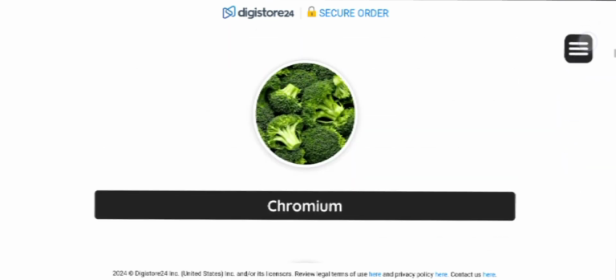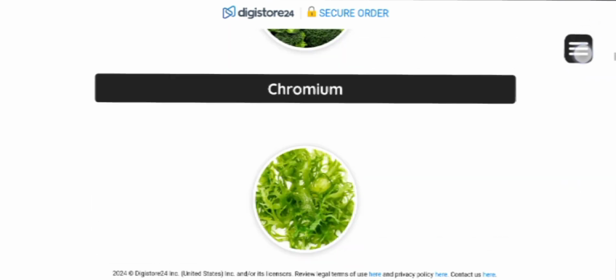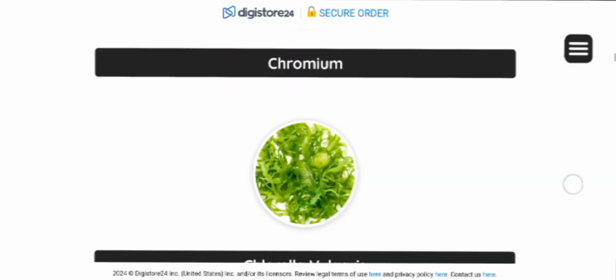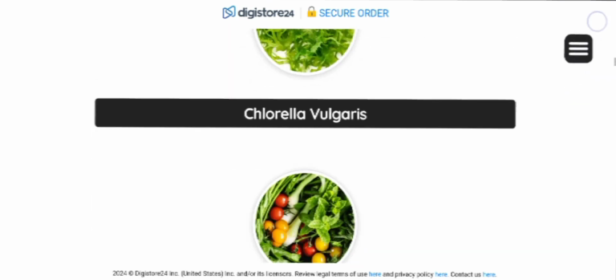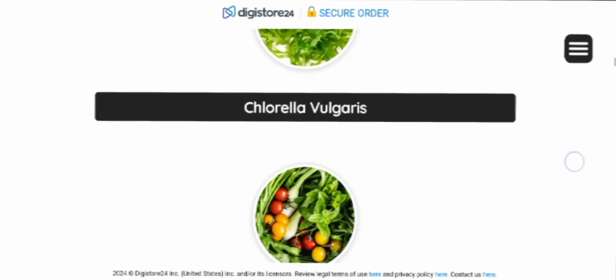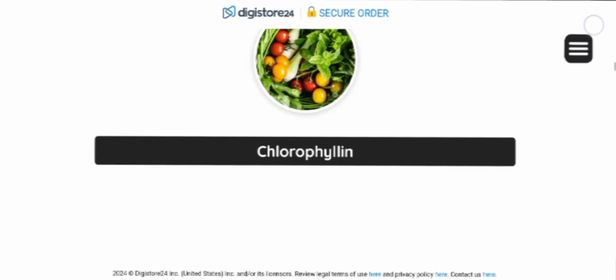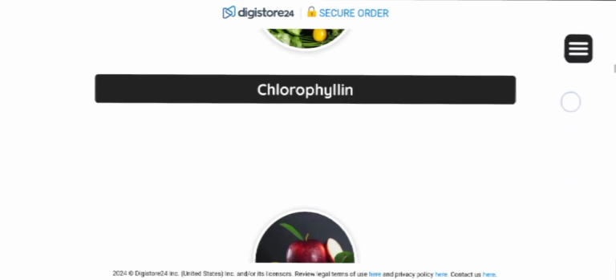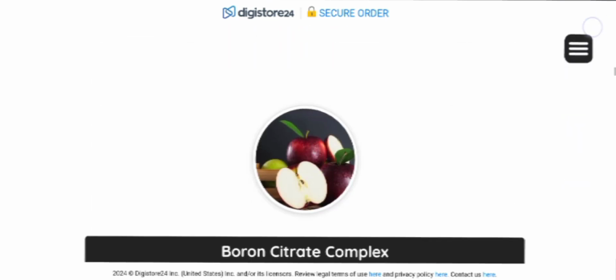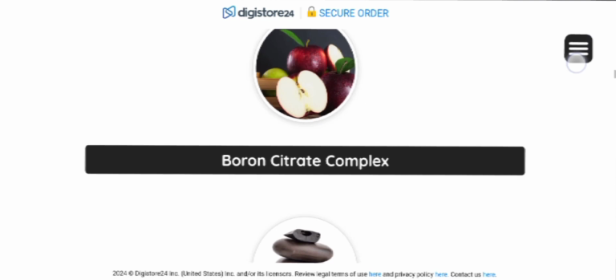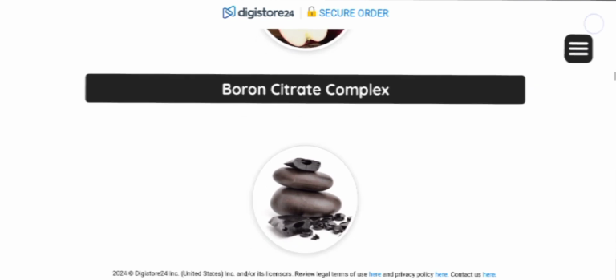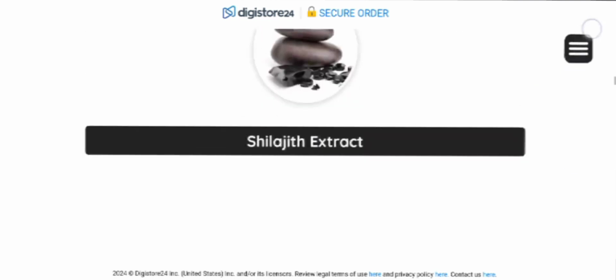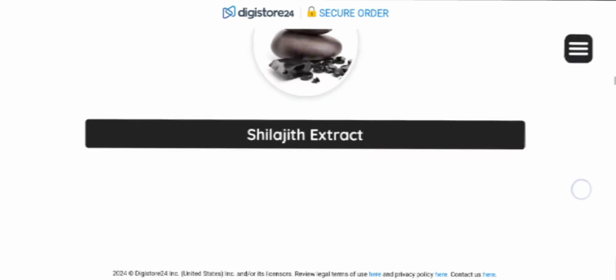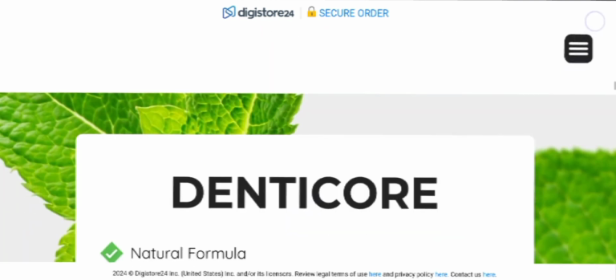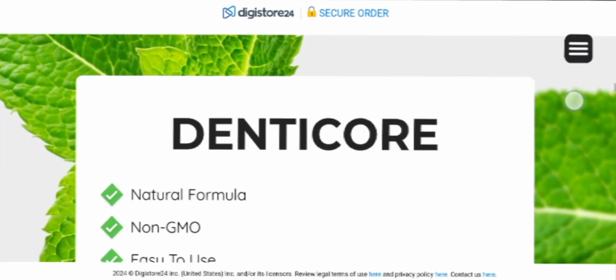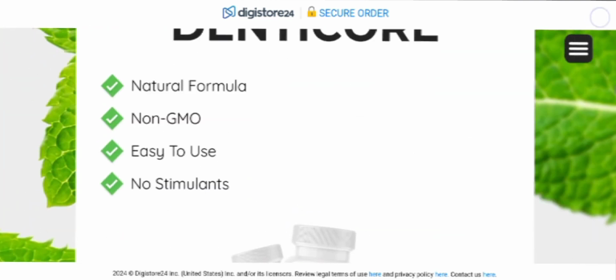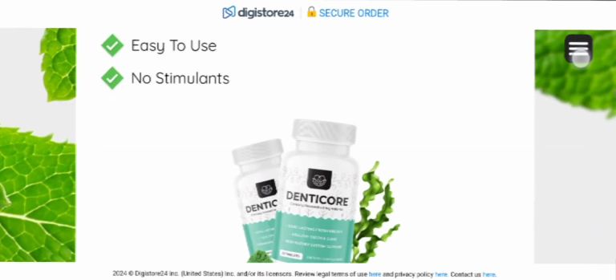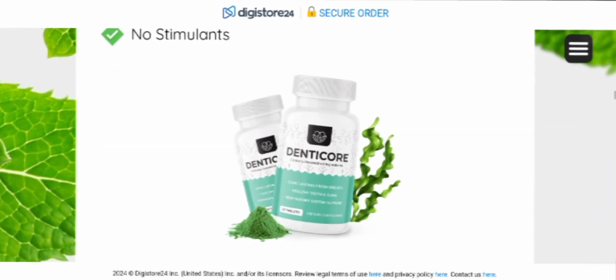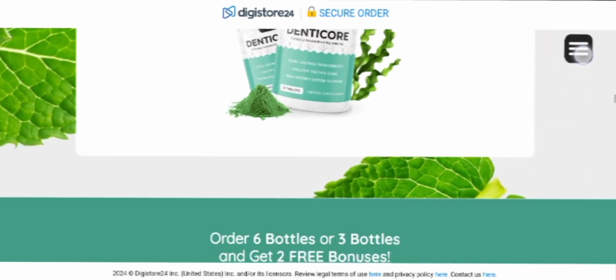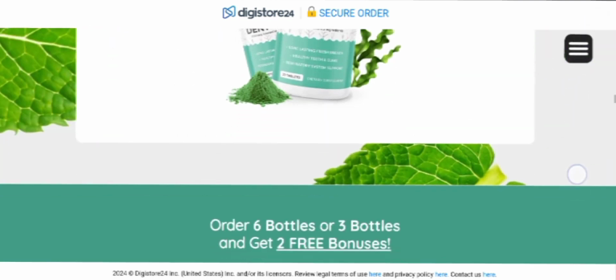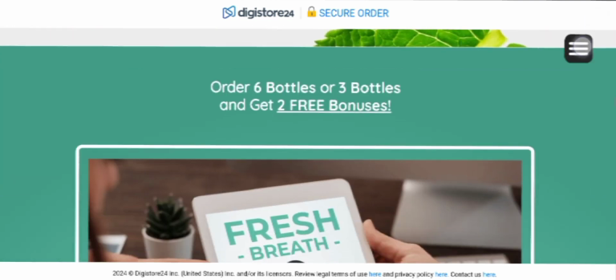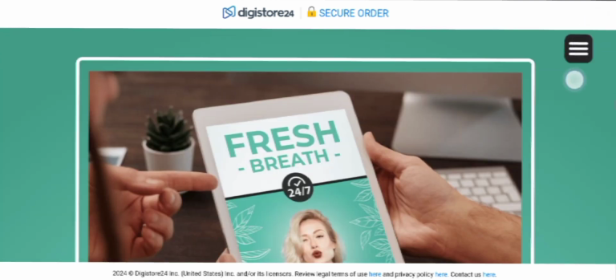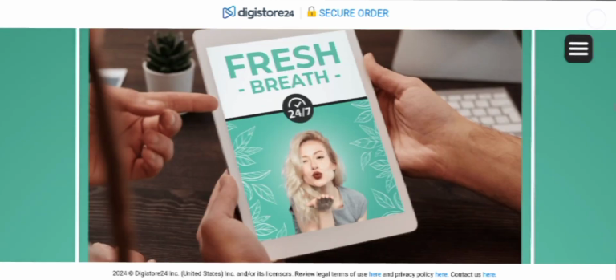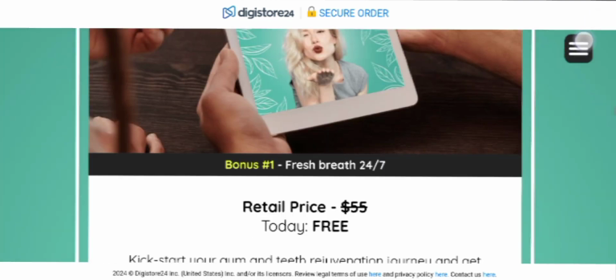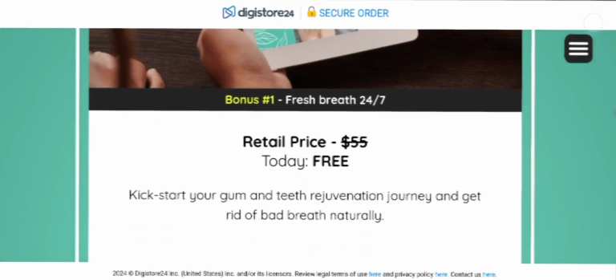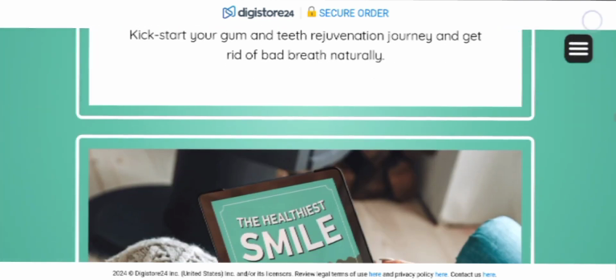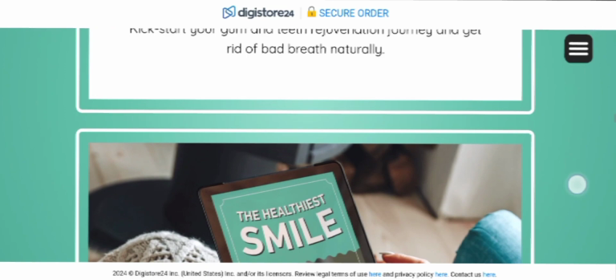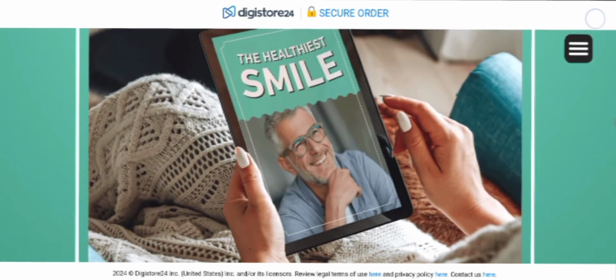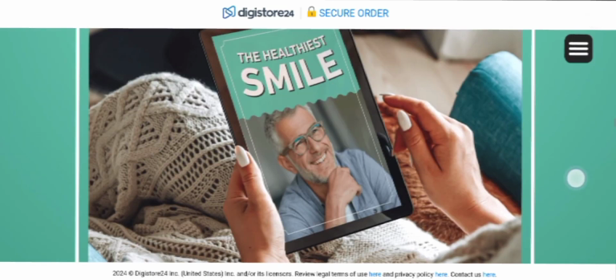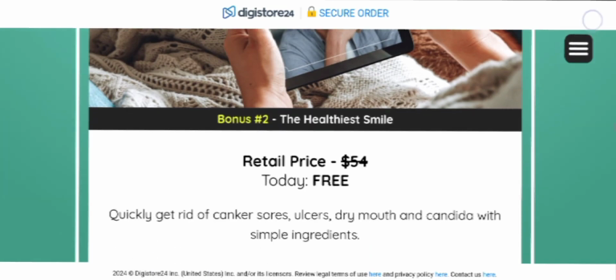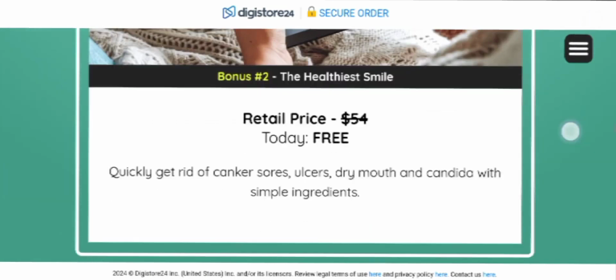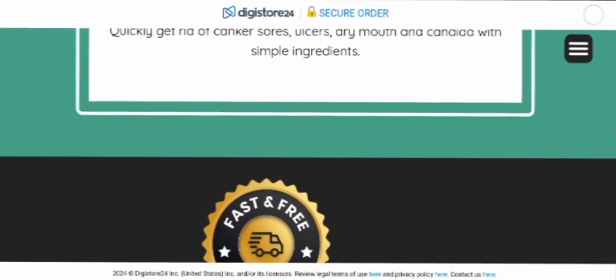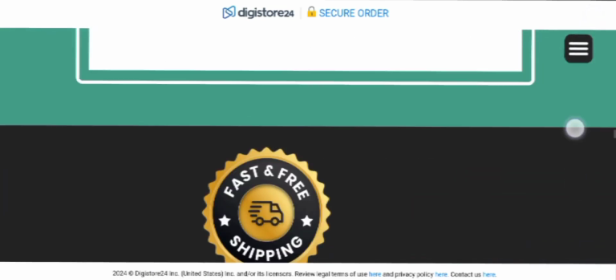If you don't like the product for any reason, or if you feel it didn't work for you, just go back to their official website and ask for a refund, and they will return all your money back within 60 days of purchase.